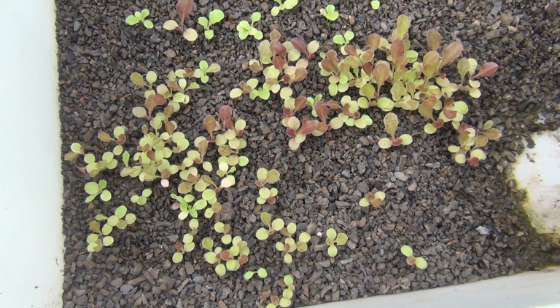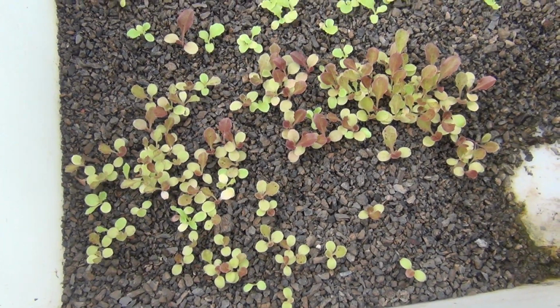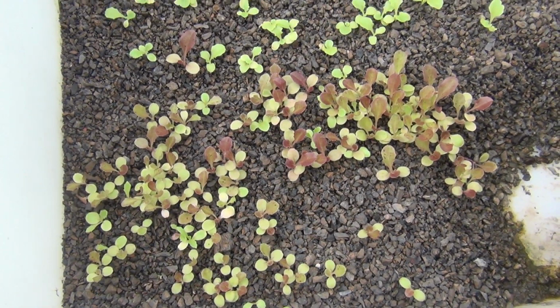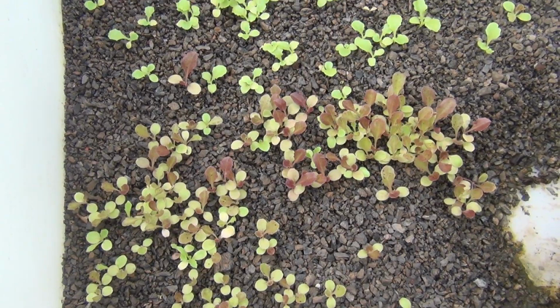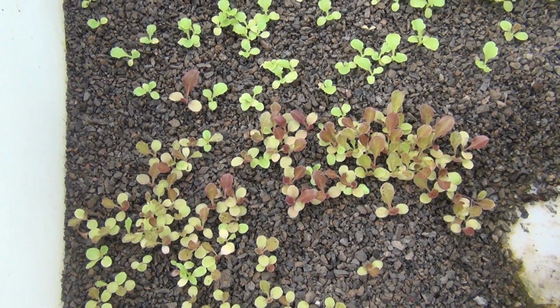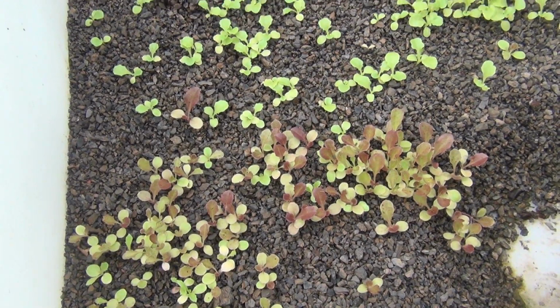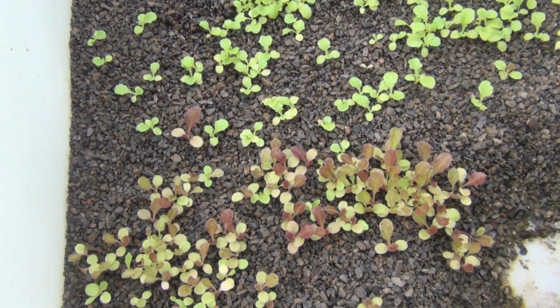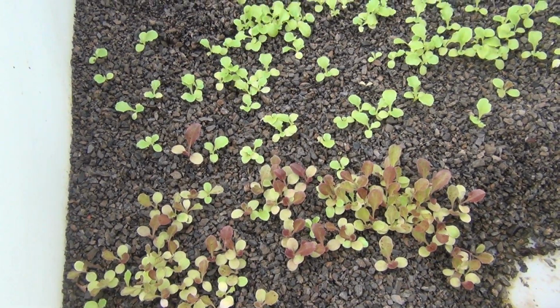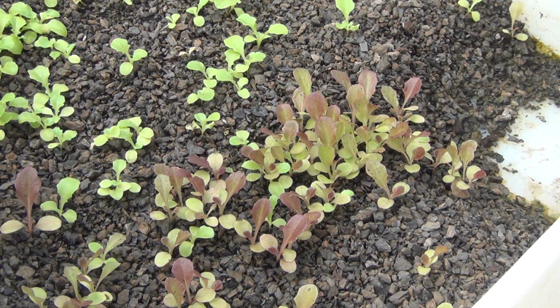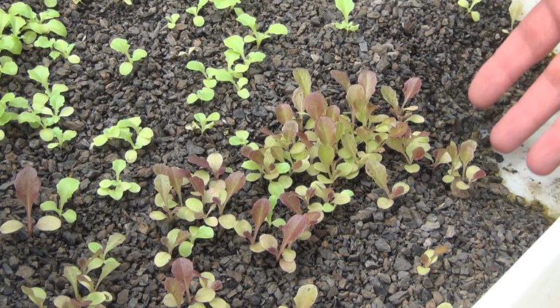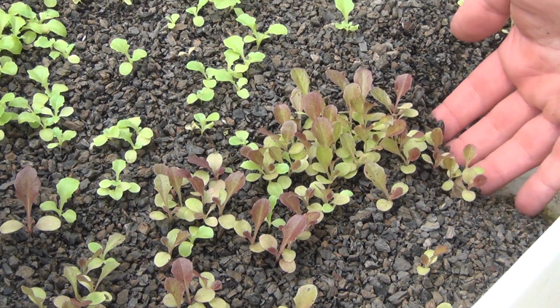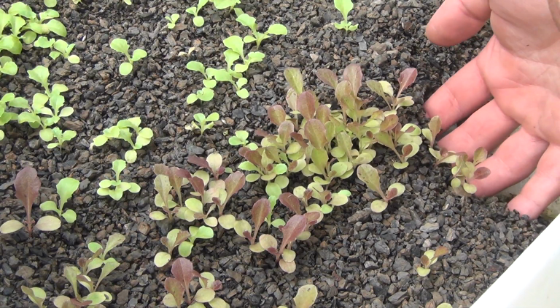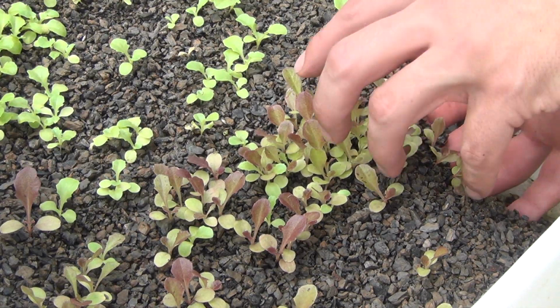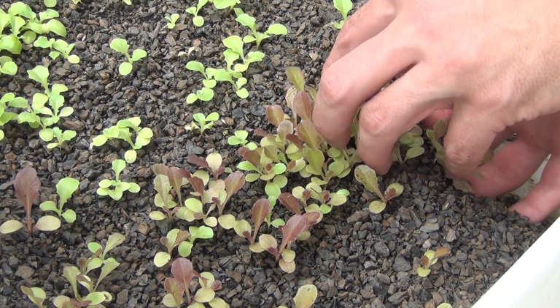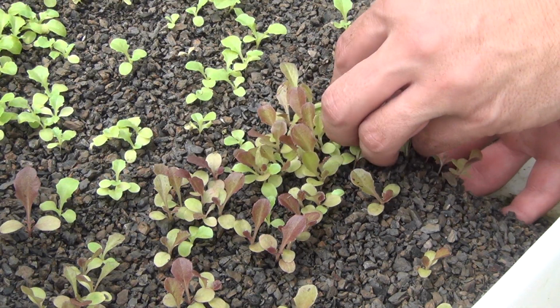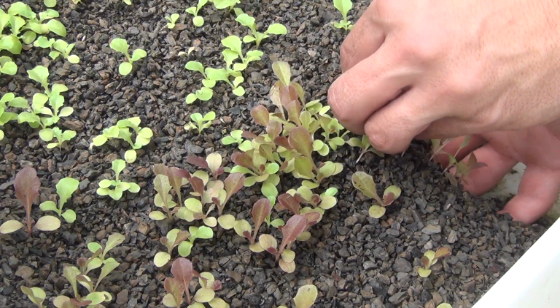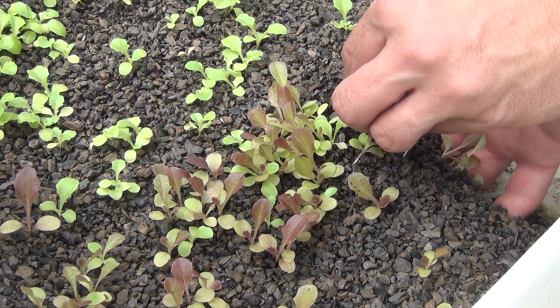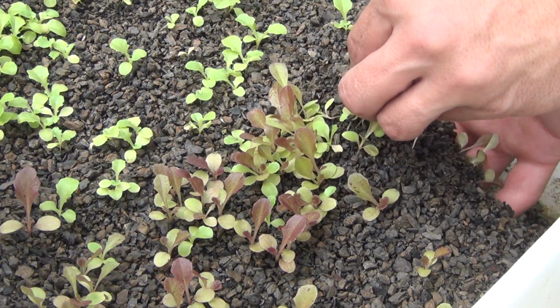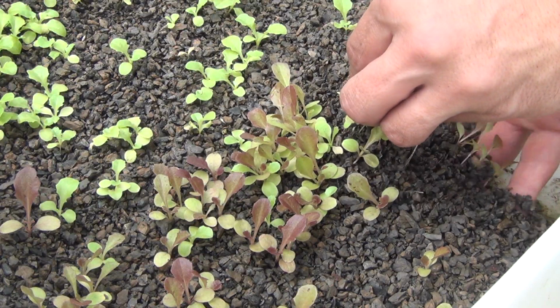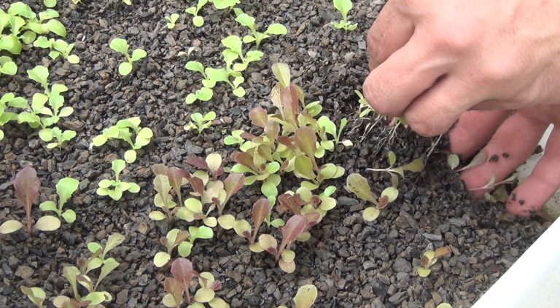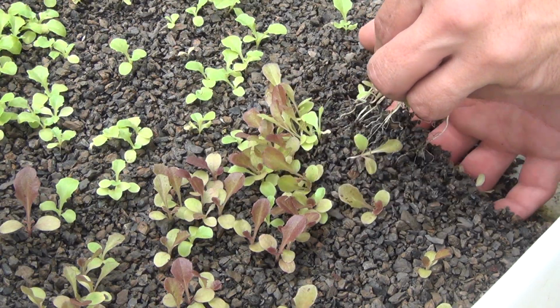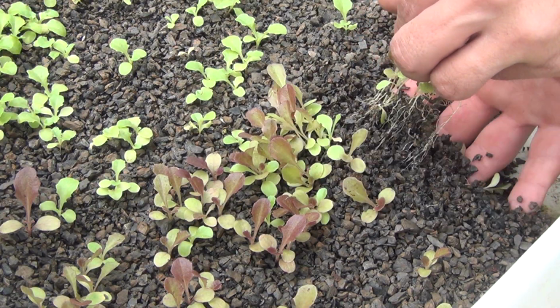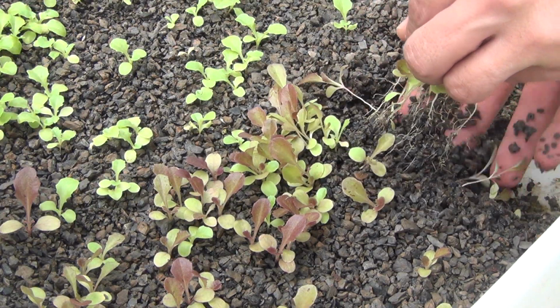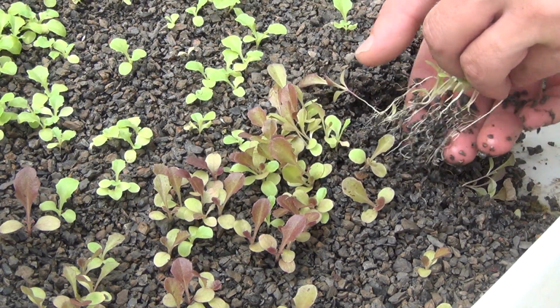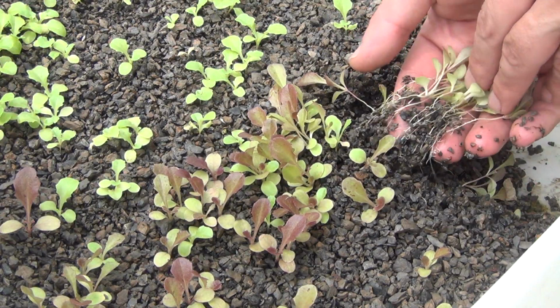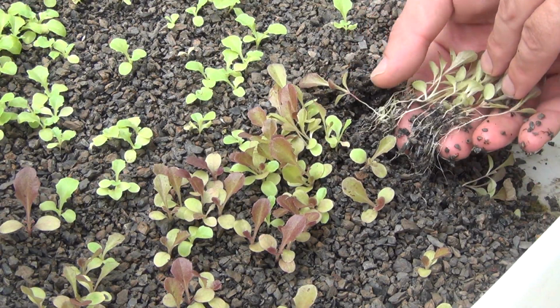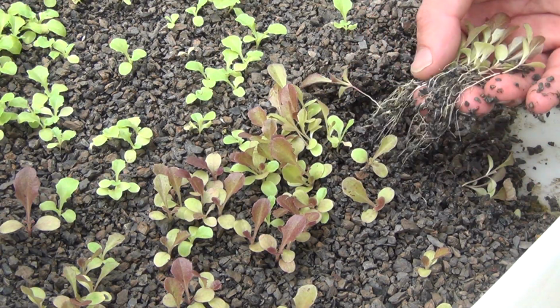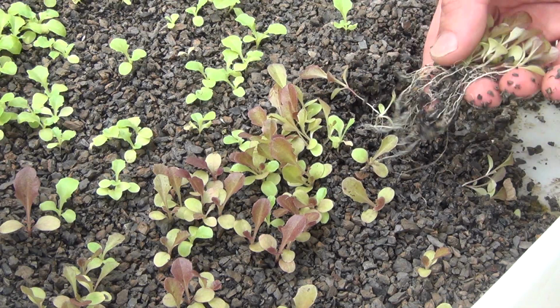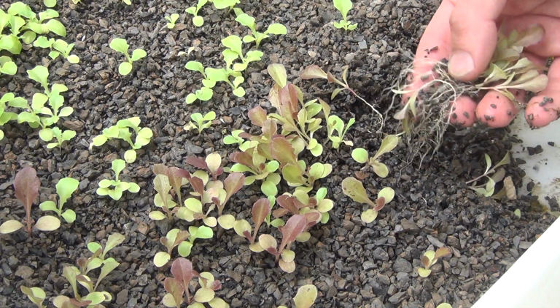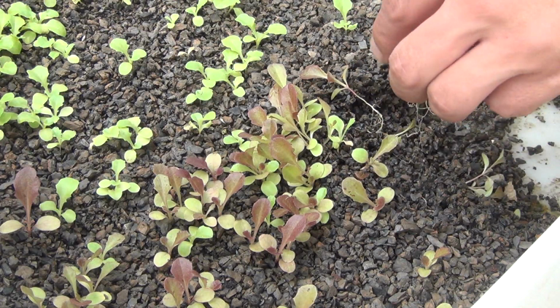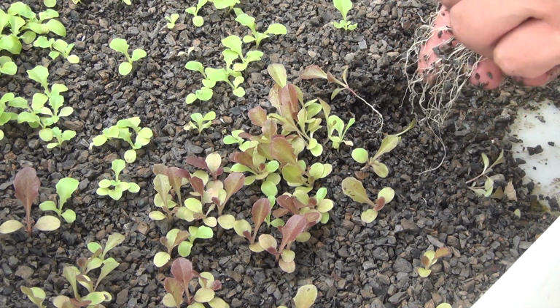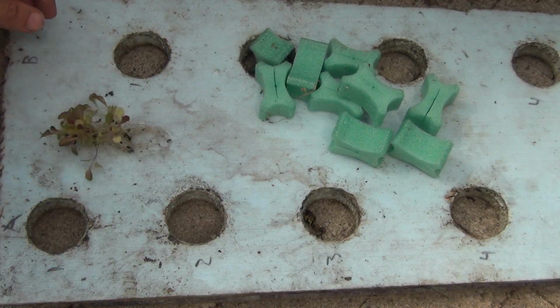After about two weeks, the lettuce will be ready for transplanting. The gravel stays loose, so simply by holding a clump of plants with one hand and running your fingers through the gravel, a large number of them can easily be removed without damaging the roots.